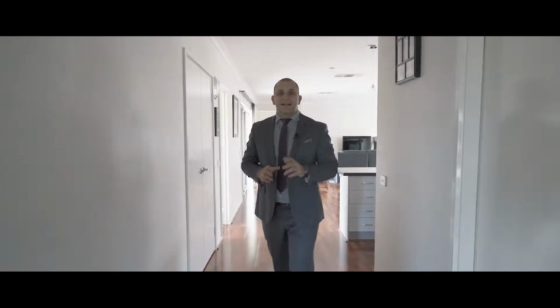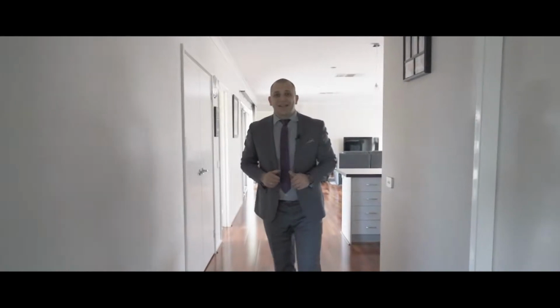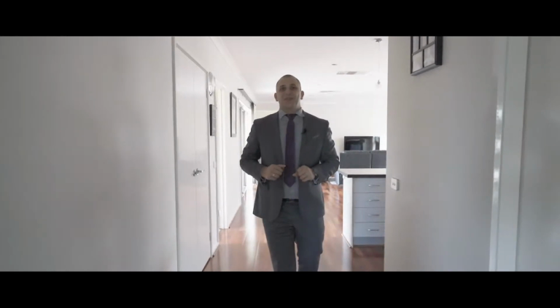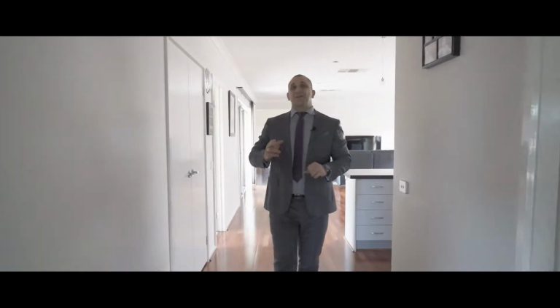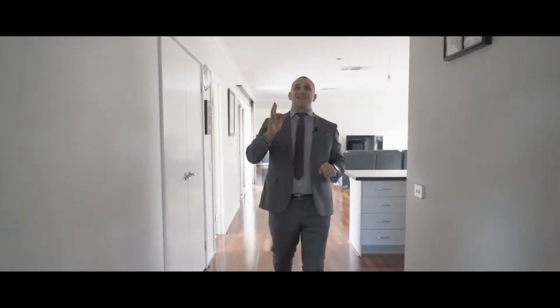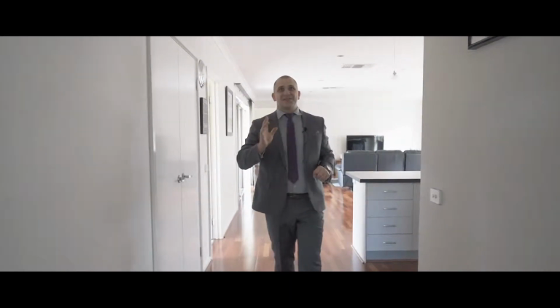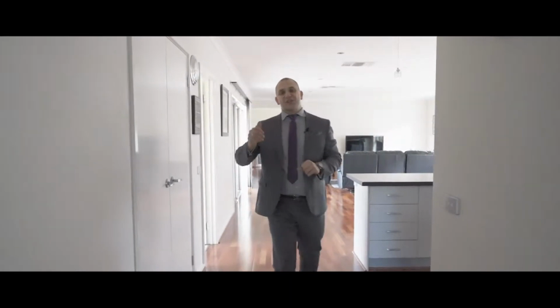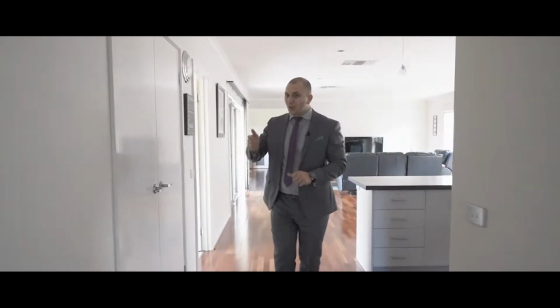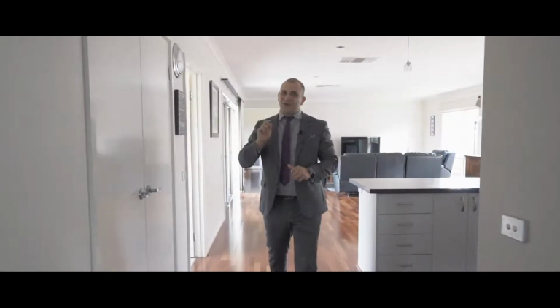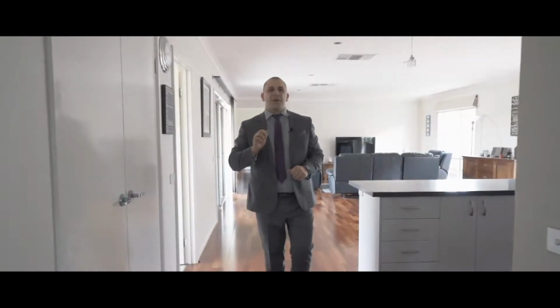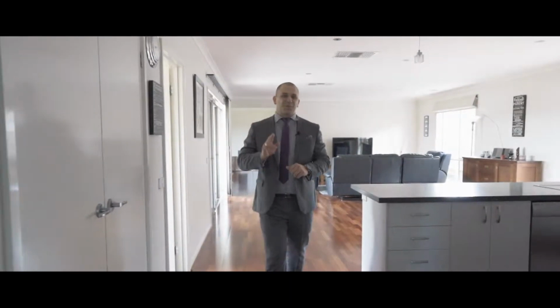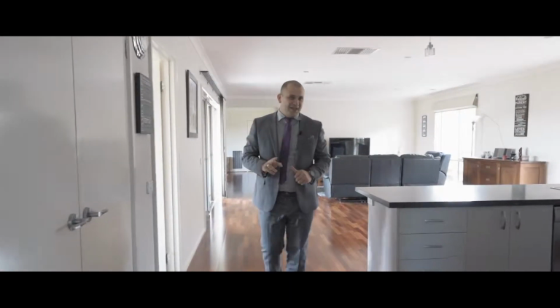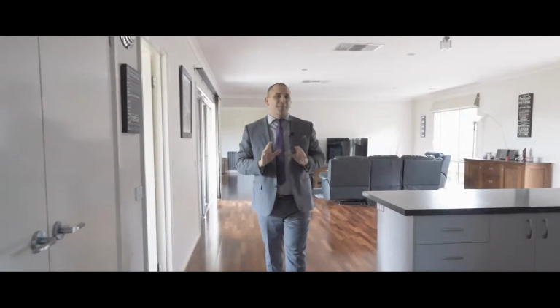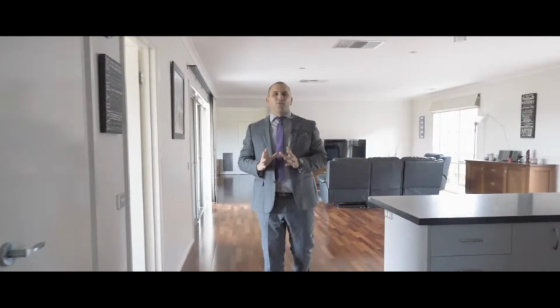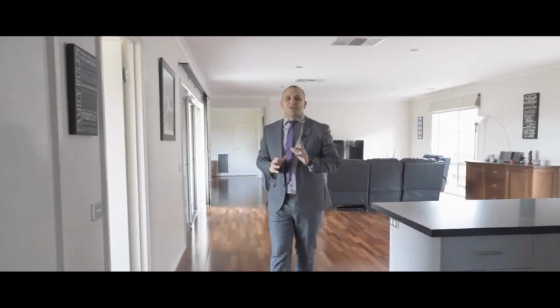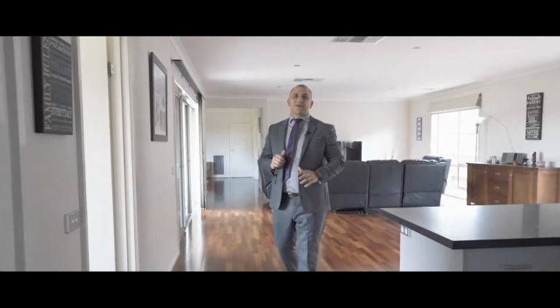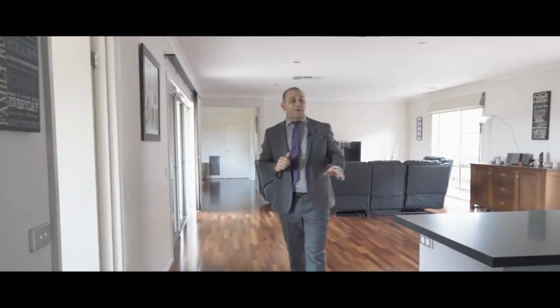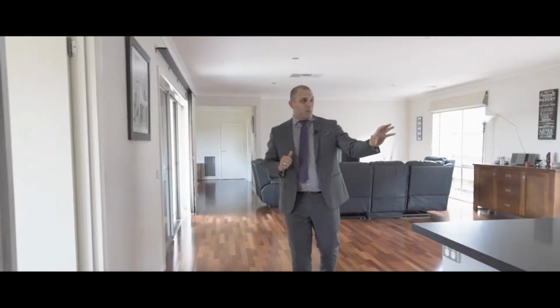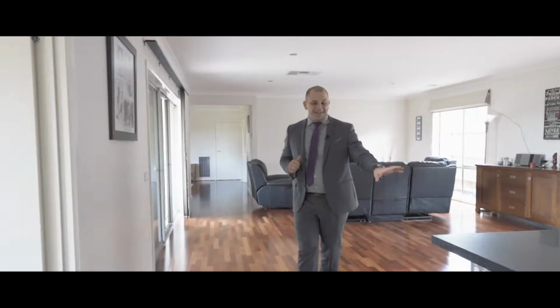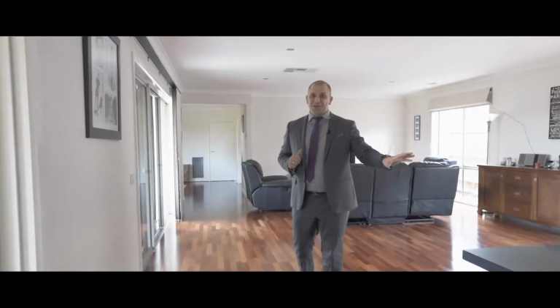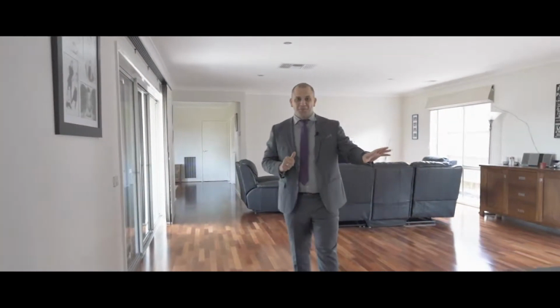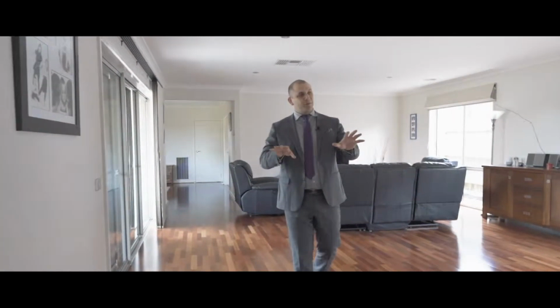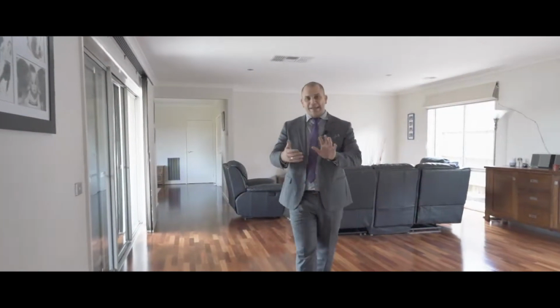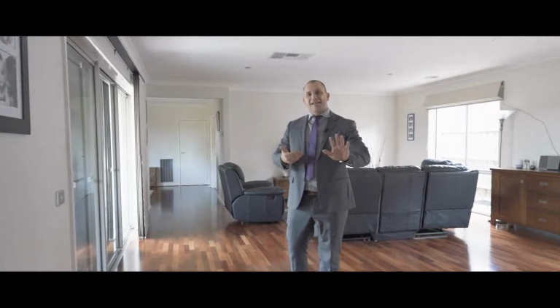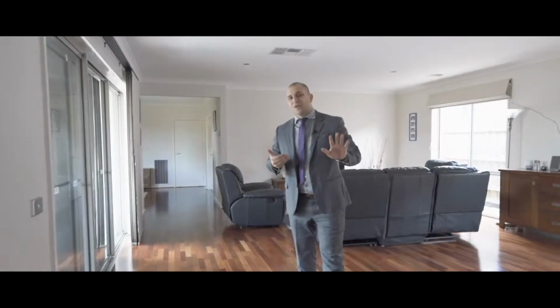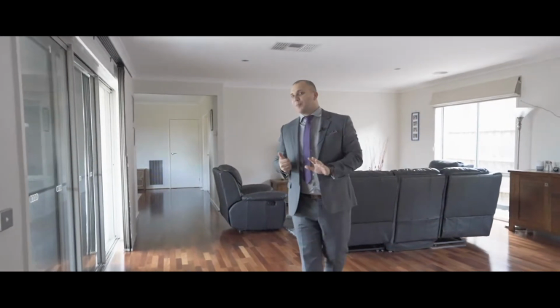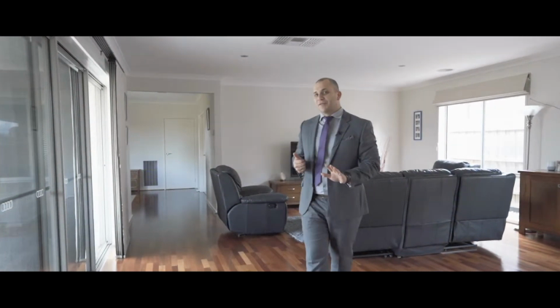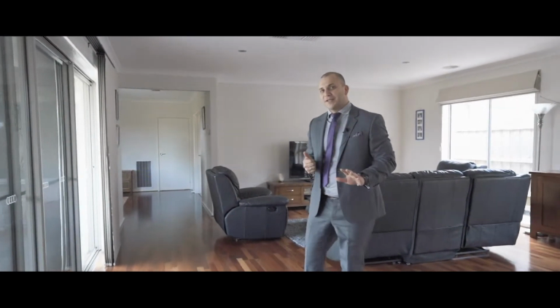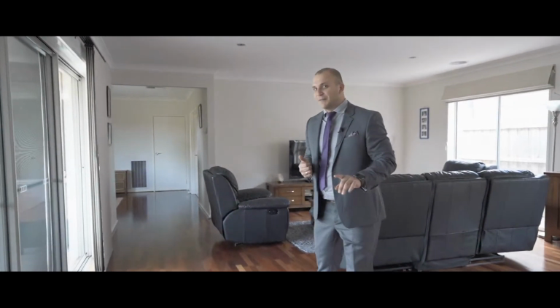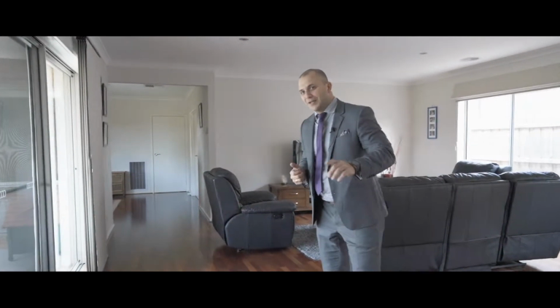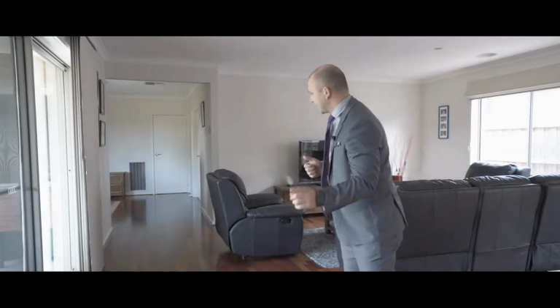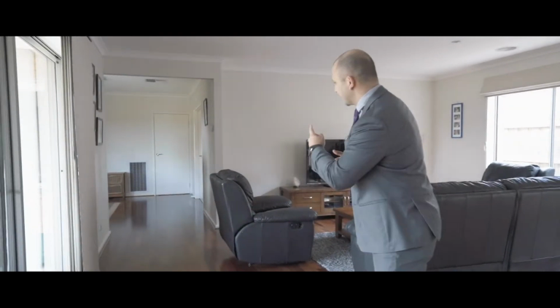As soon as you enter you're greeted with high ceilings which continue right throughout the home, and the property has one of the best floor plans on the market right now. Have a look at the way it connects with the open plan living area — the floor plan just keeps on going.